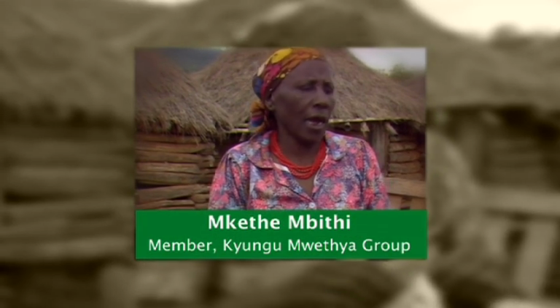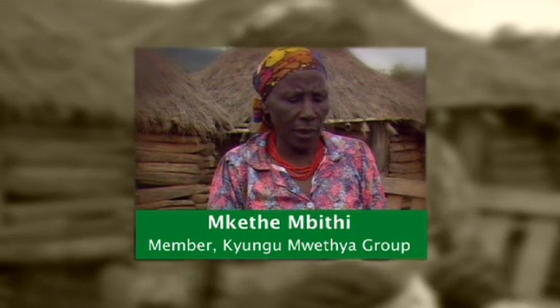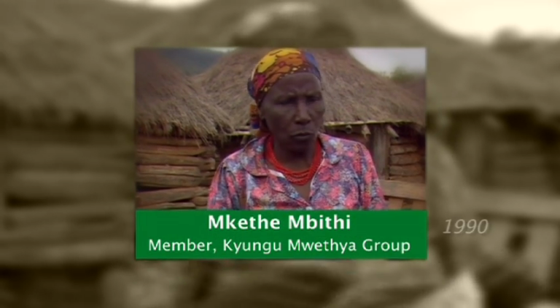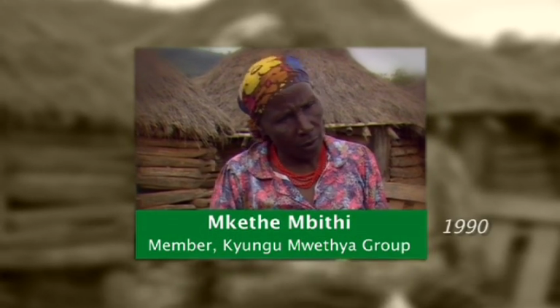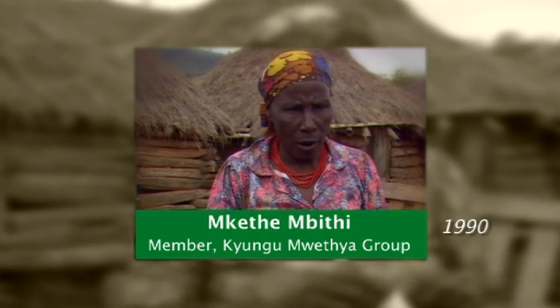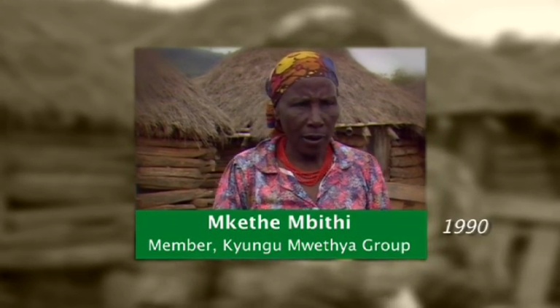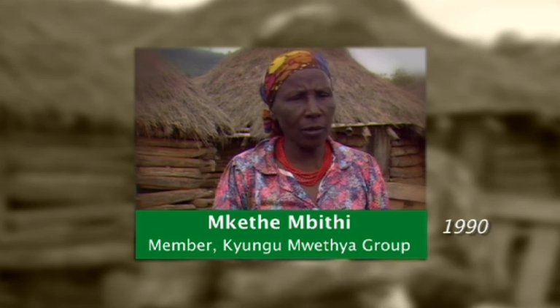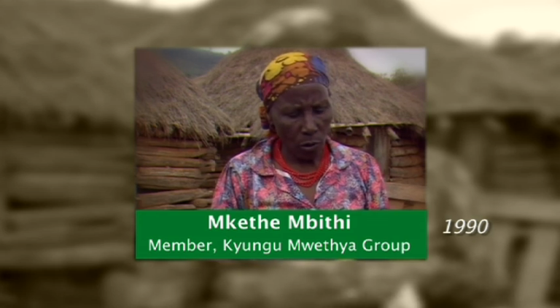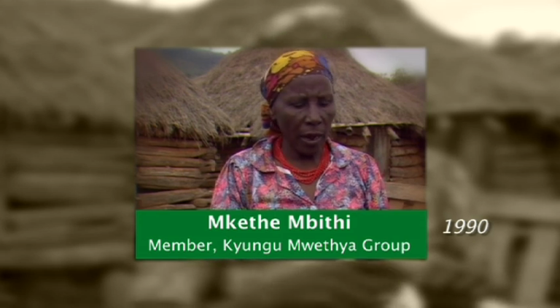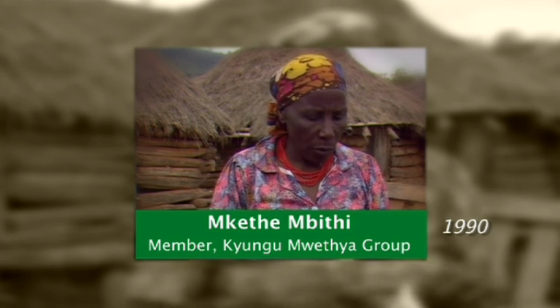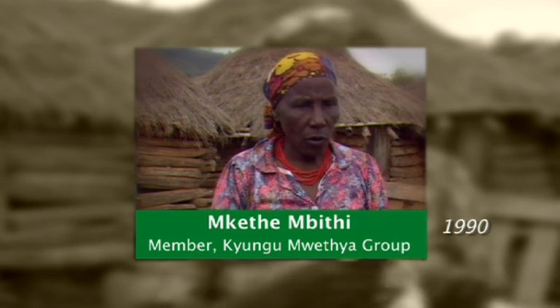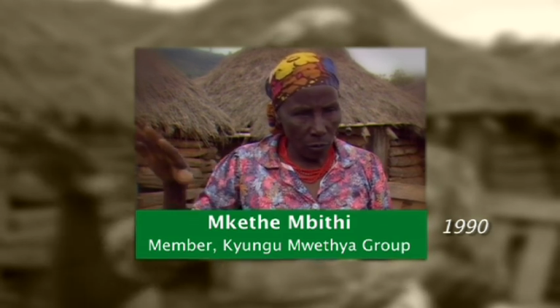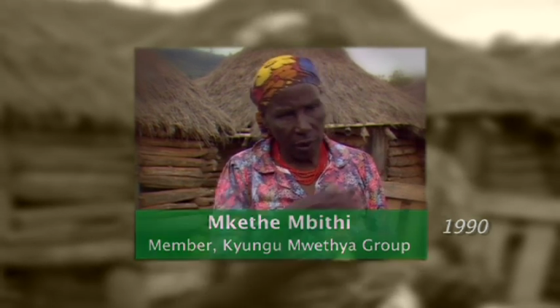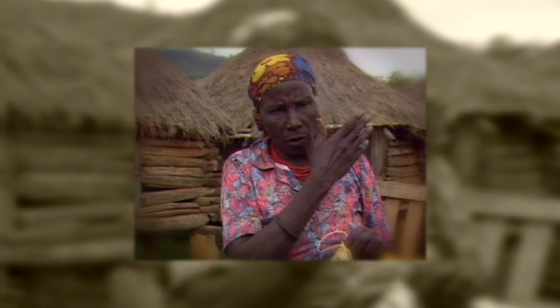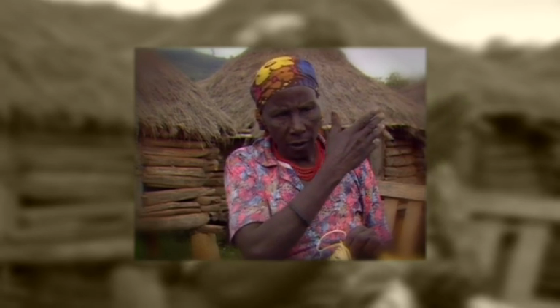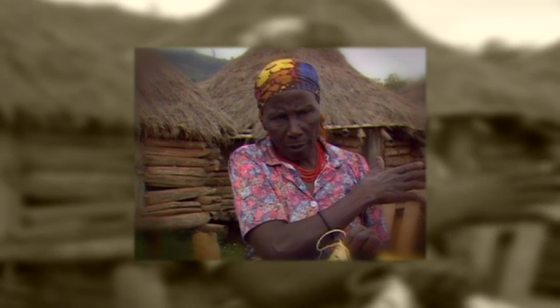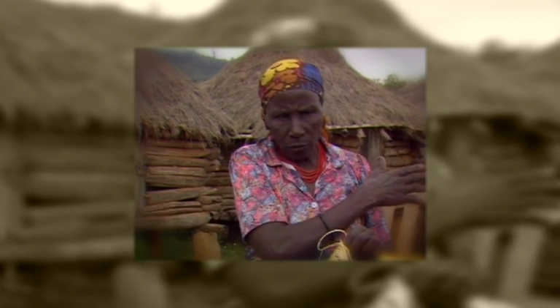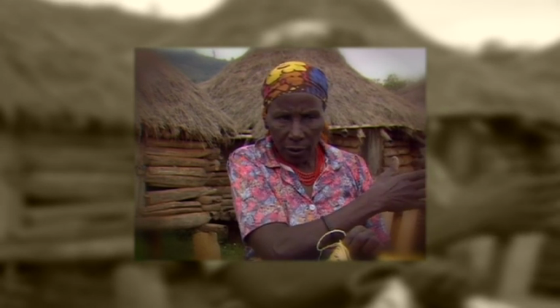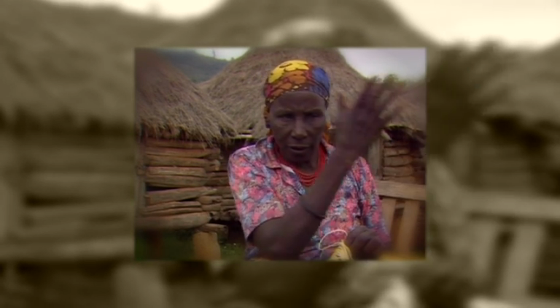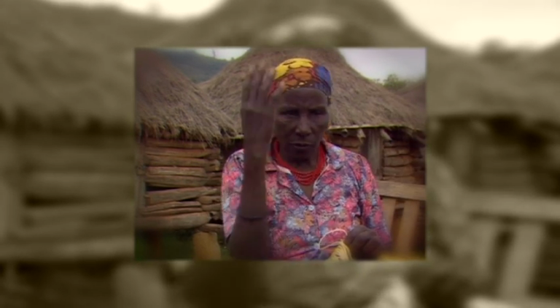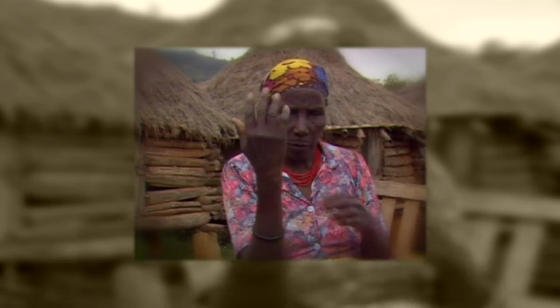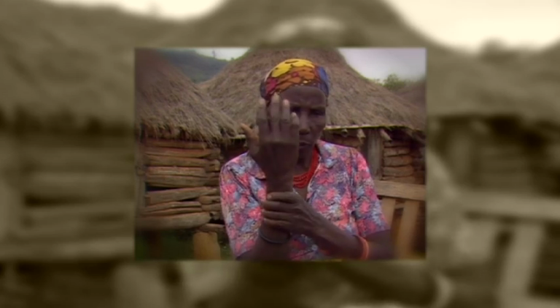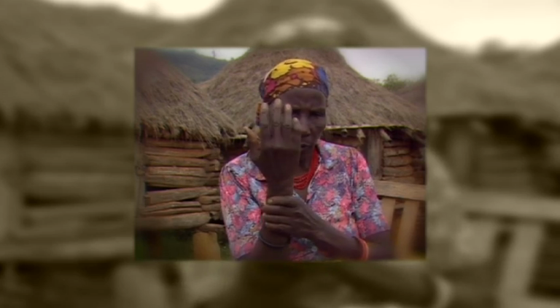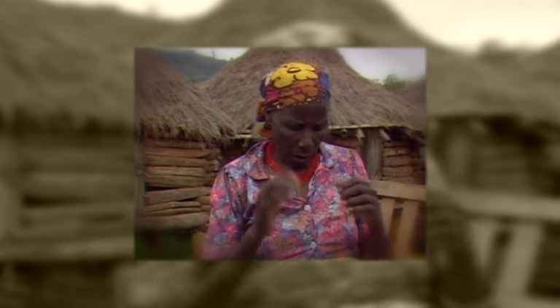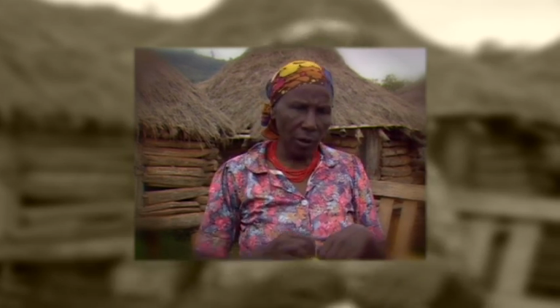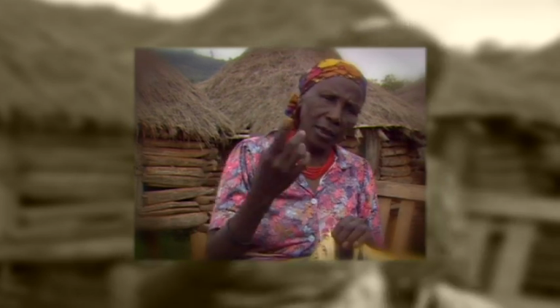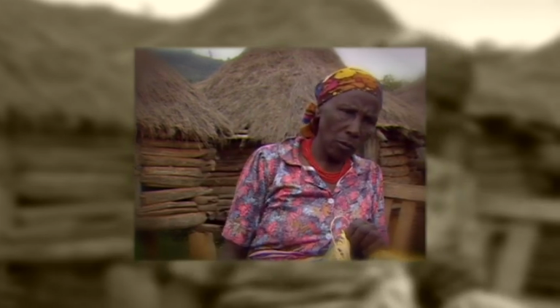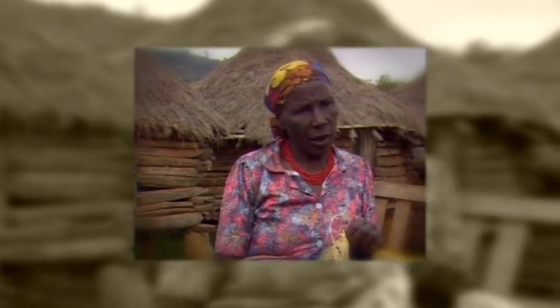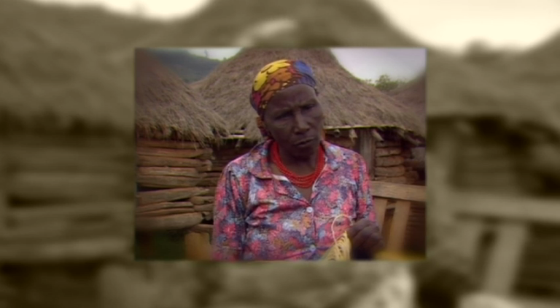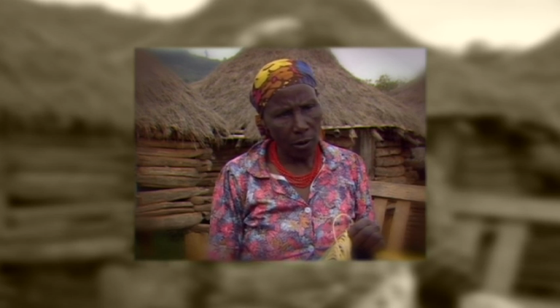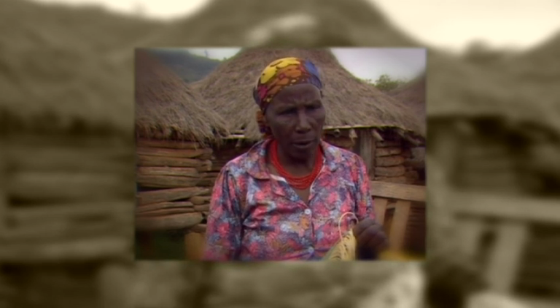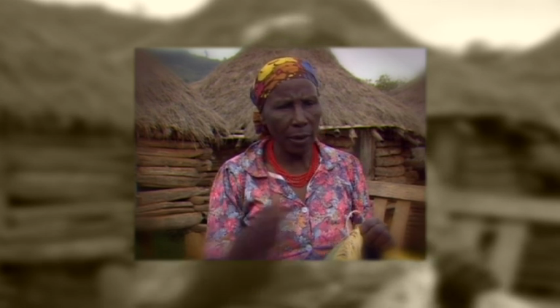Mkethi explains: "Before making the terraces, we didn't have a good harvest because the soil was eroded. When we put fertilisers on, the rain washed it into the river and the maize grew short. But when we made terraces, the erosion stopped and we now get good crops."